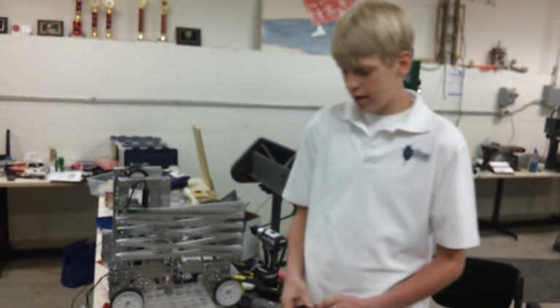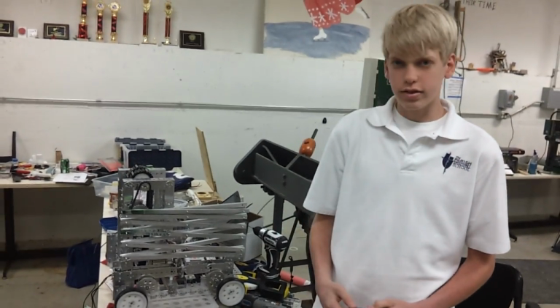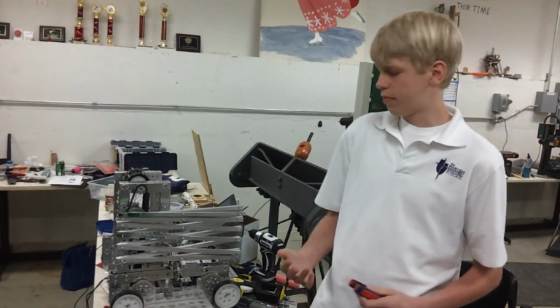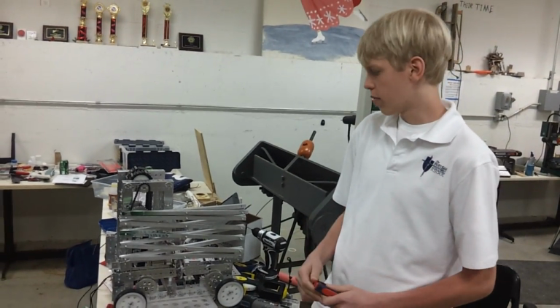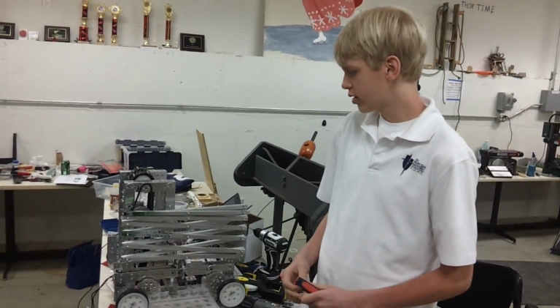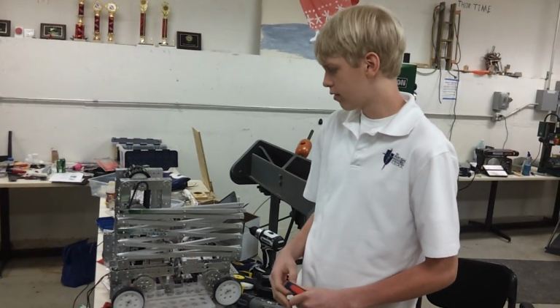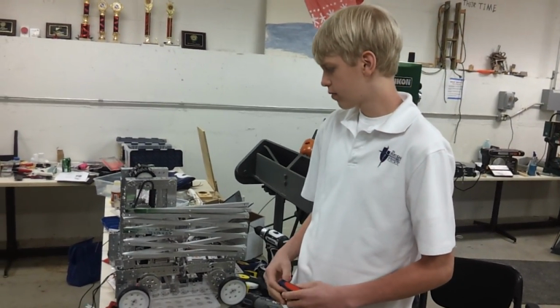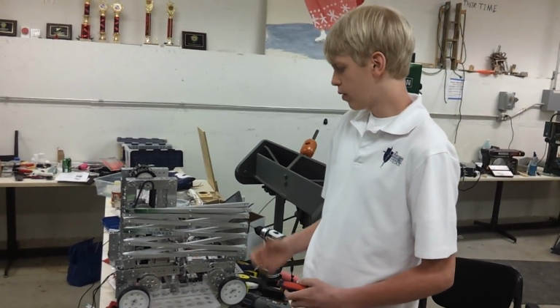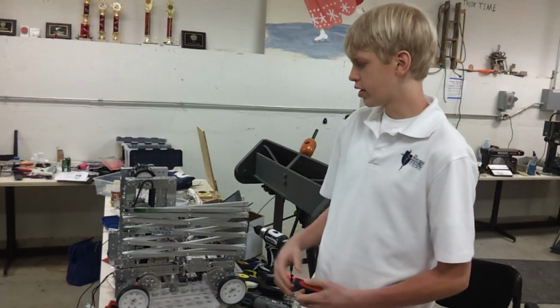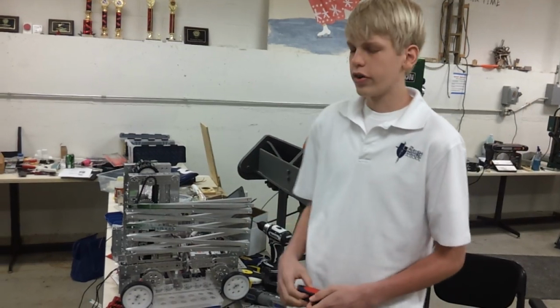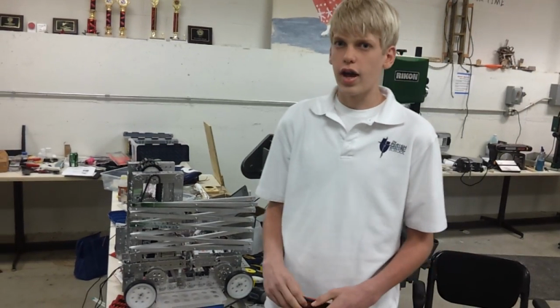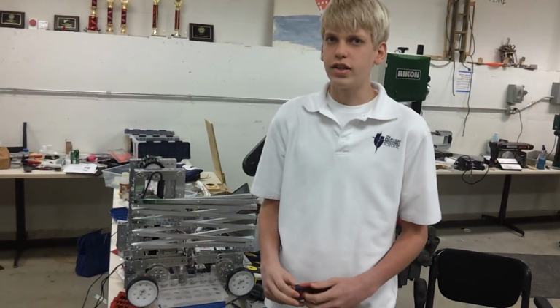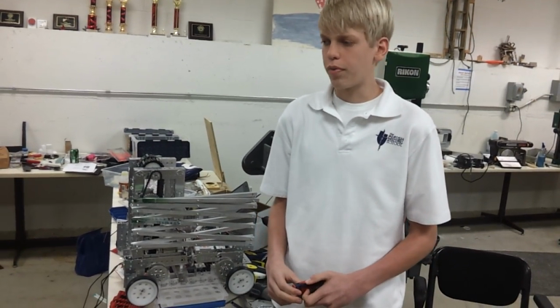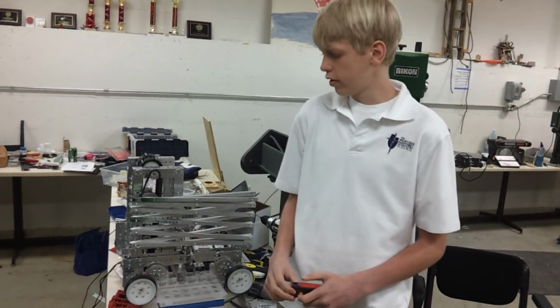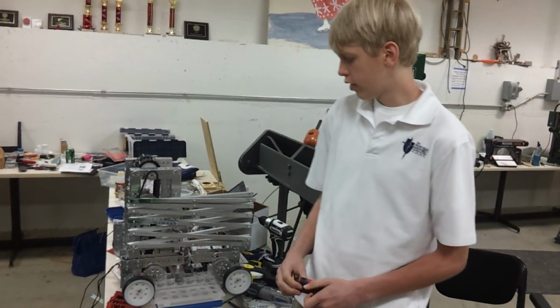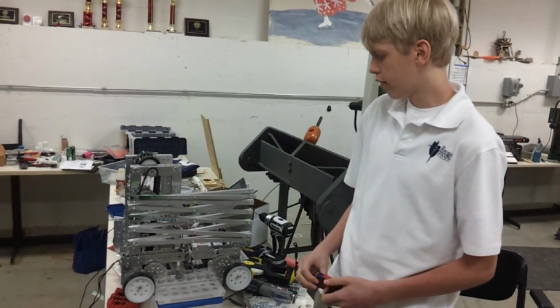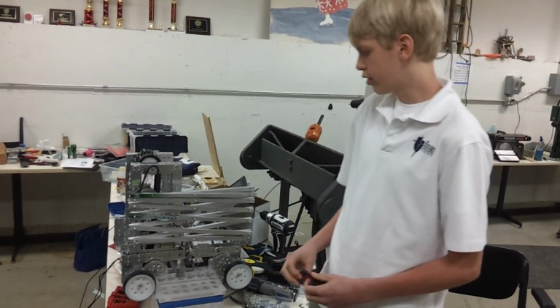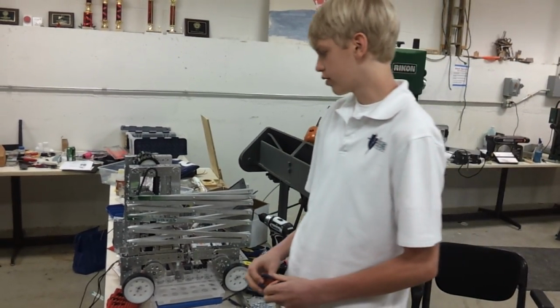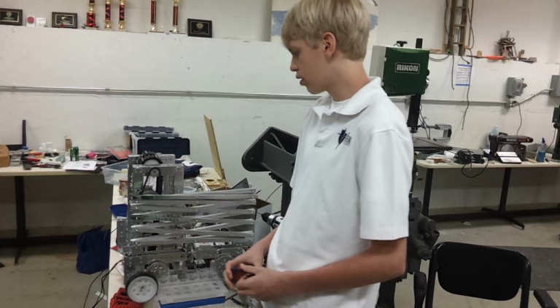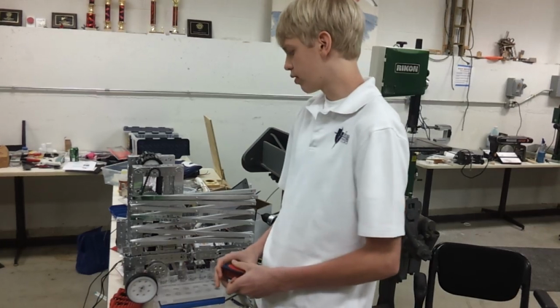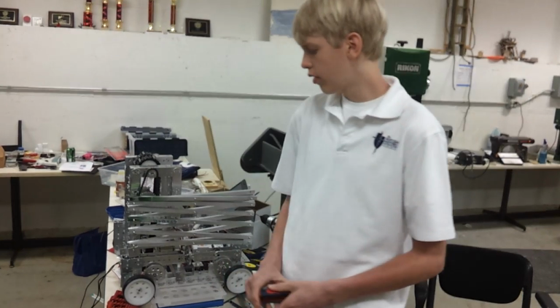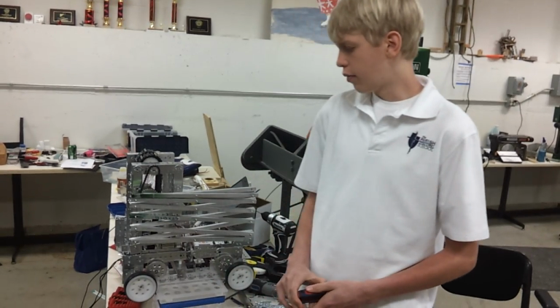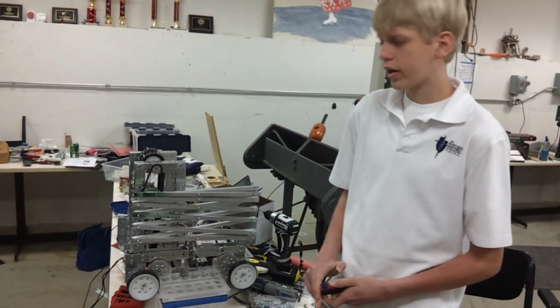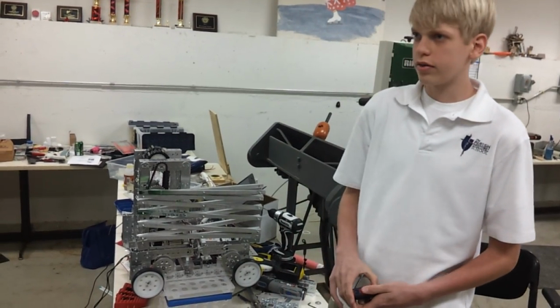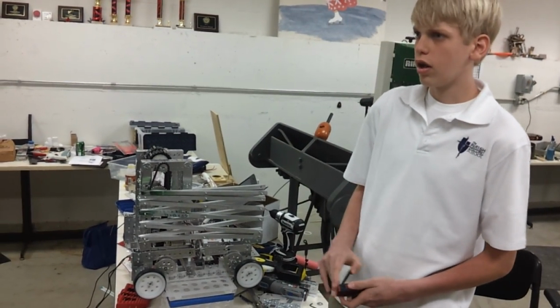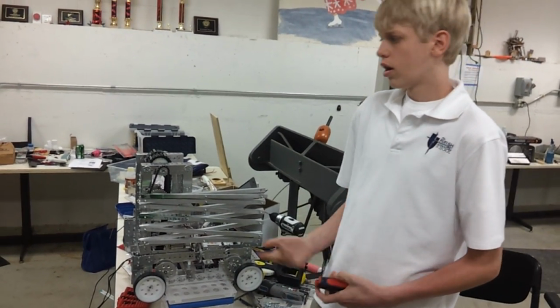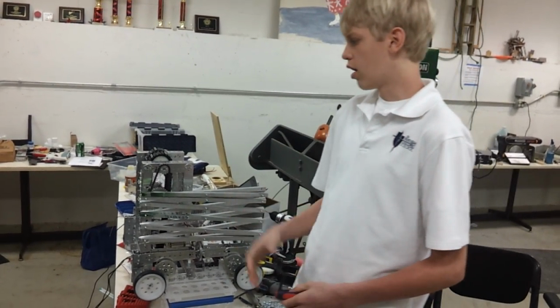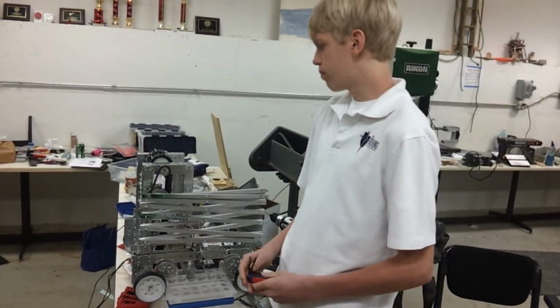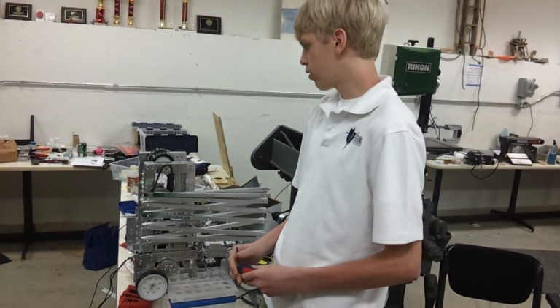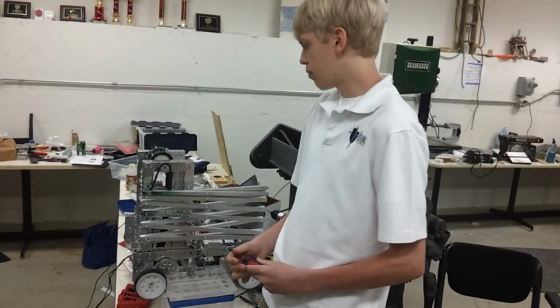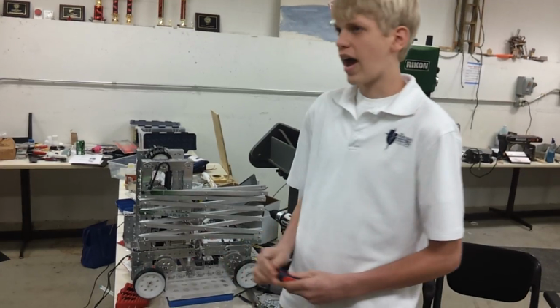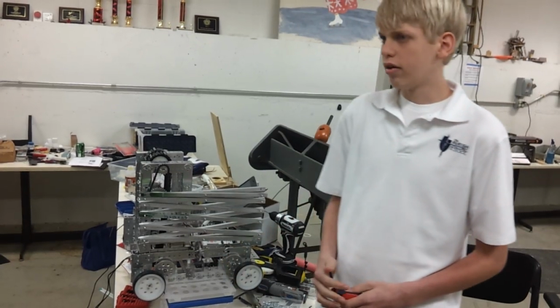Hey, this is Parrish Robotics. We built a scissor lift for the FTC game Boldover for the year of 2011-12. We've been working on this for about a month and a half now.